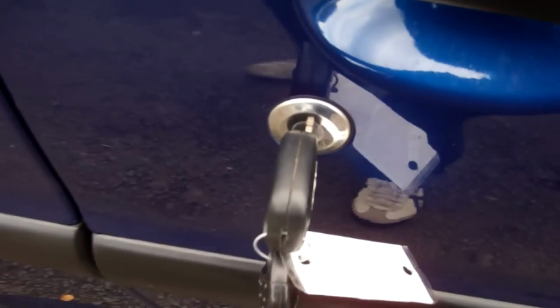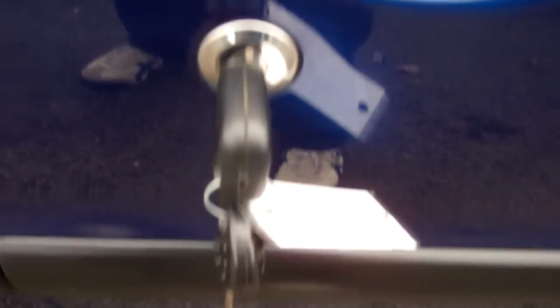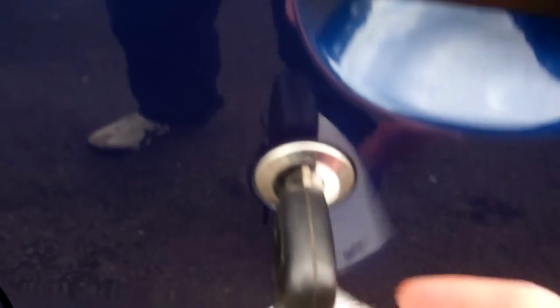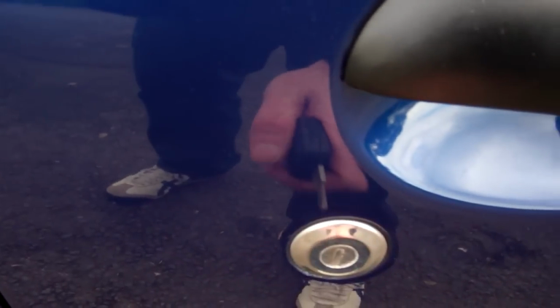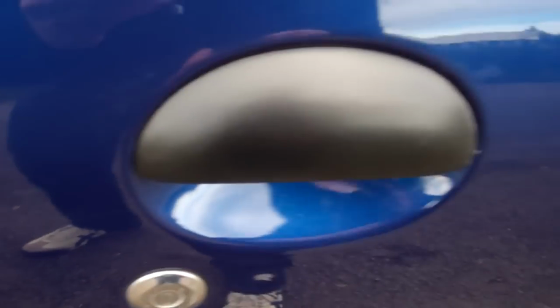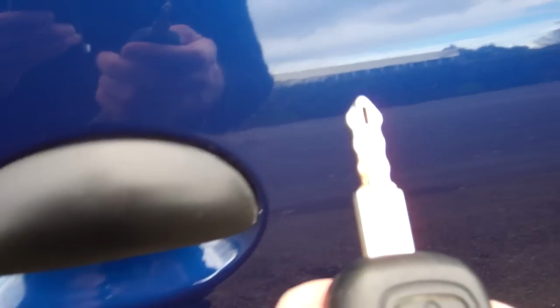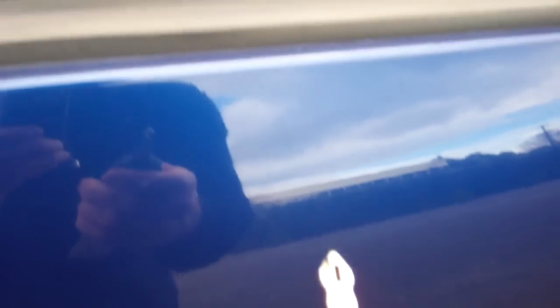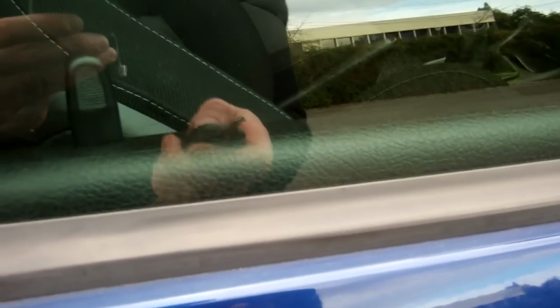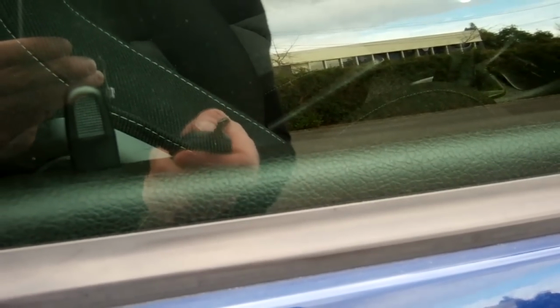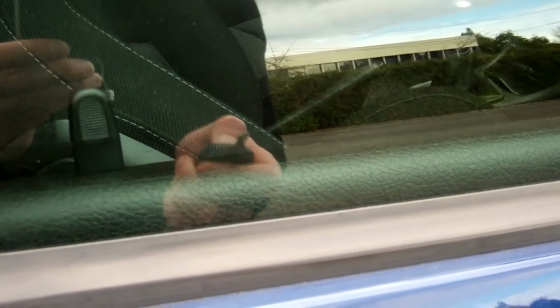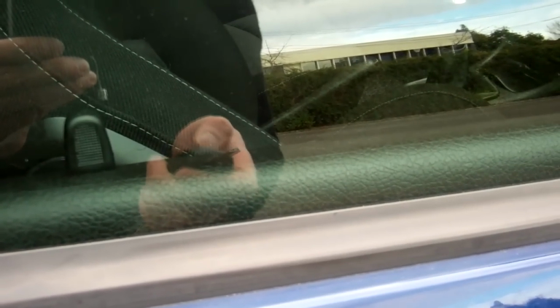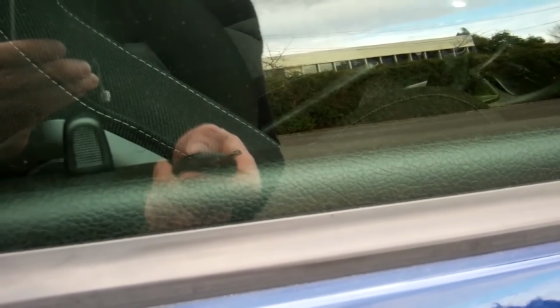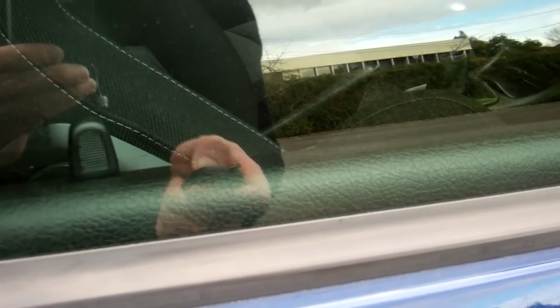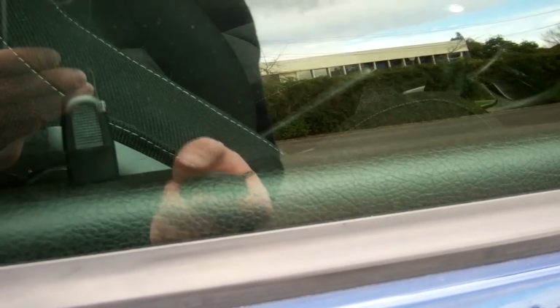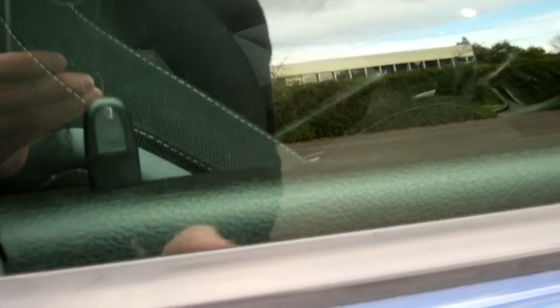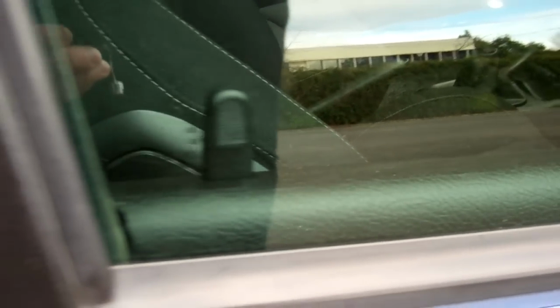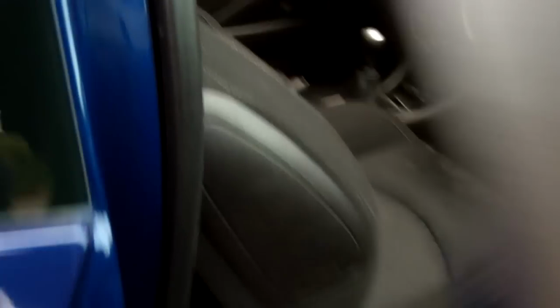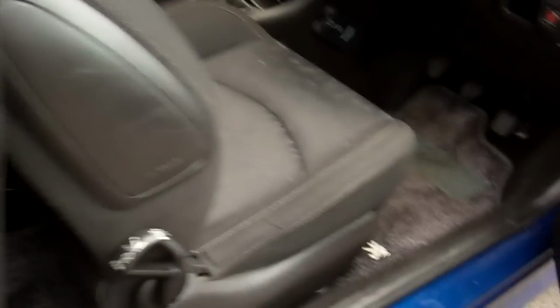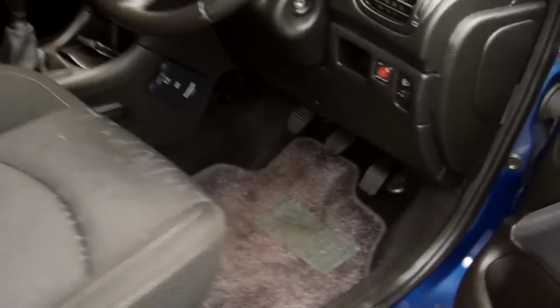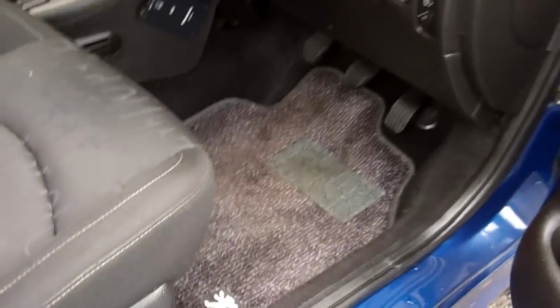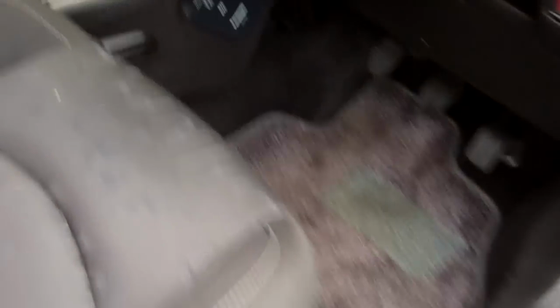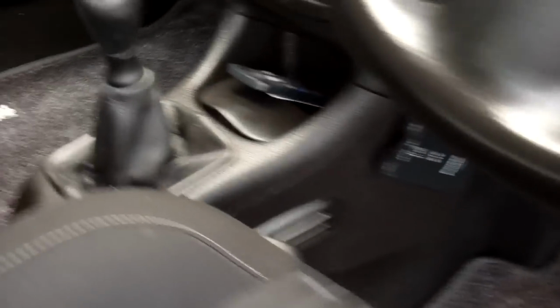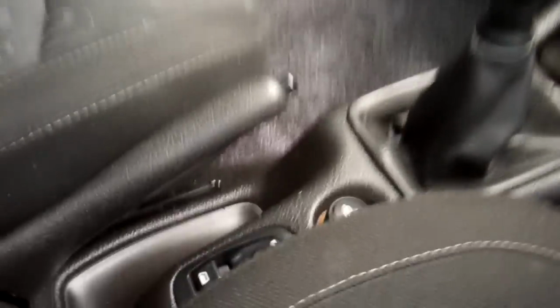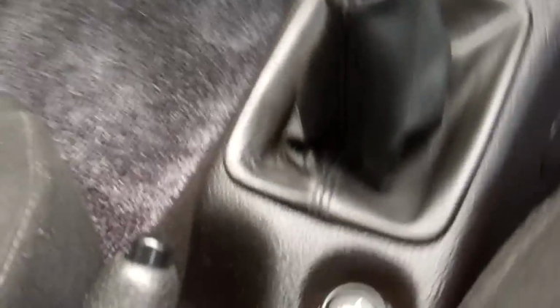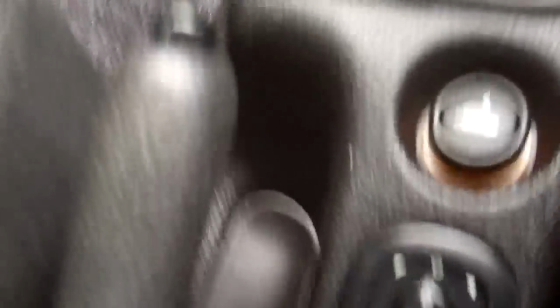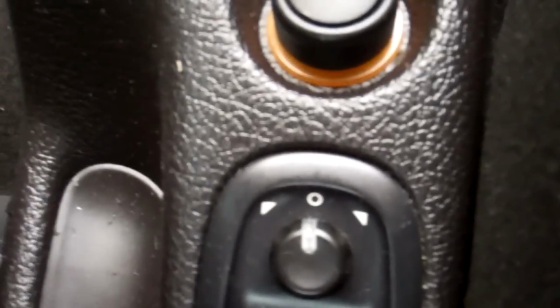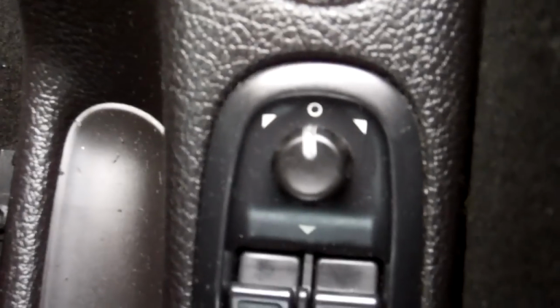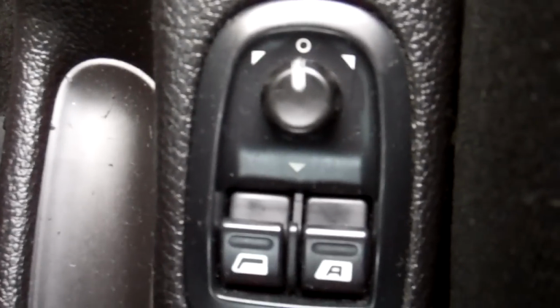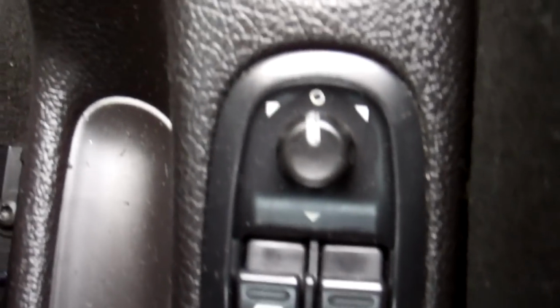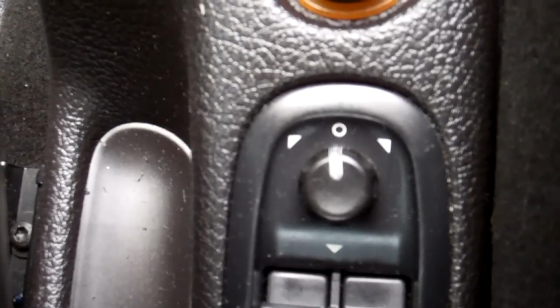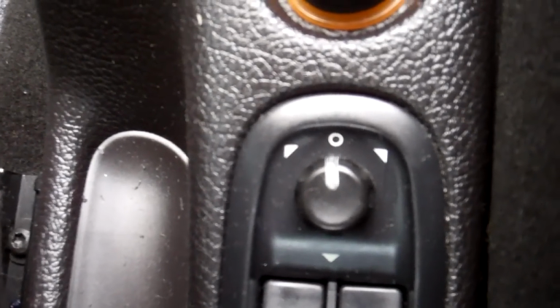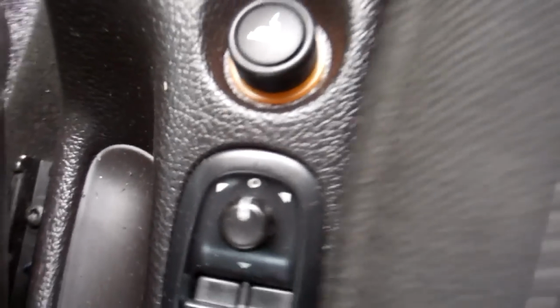We've got two keys with this model and we've got keyless entry, central locking, everything. In here we have electric window controls and wing mirror controls.